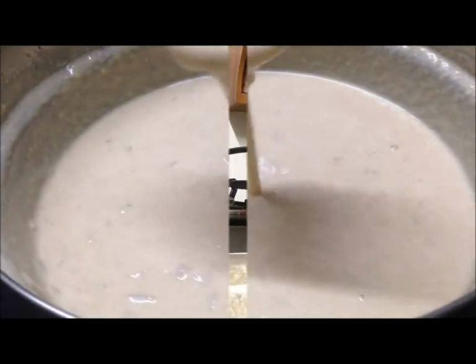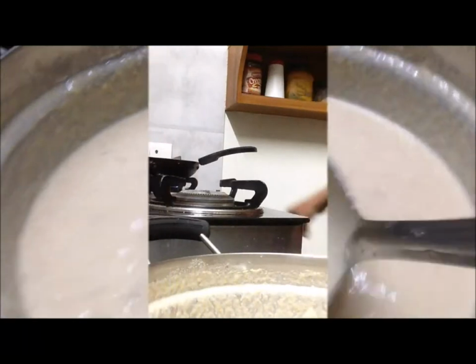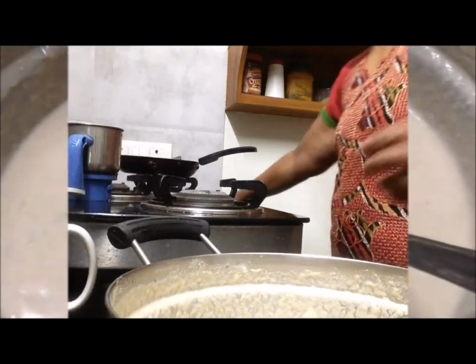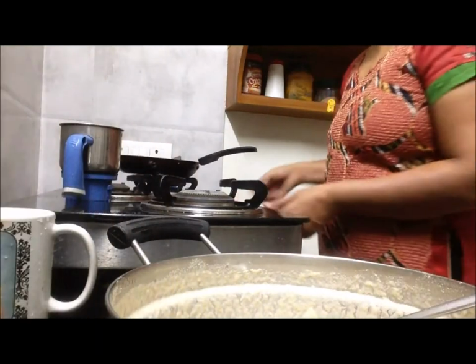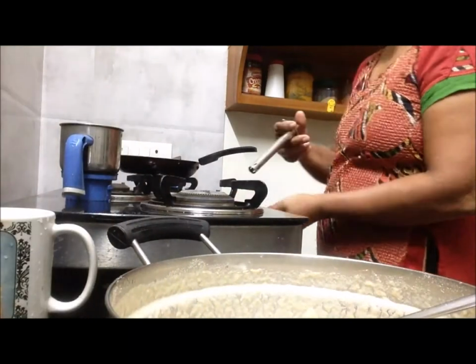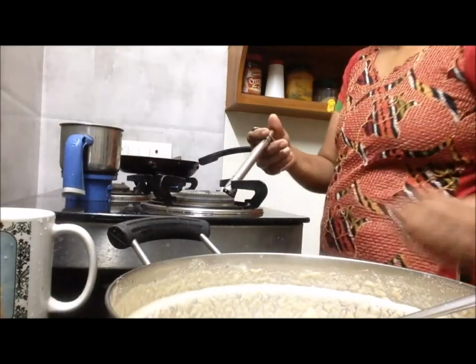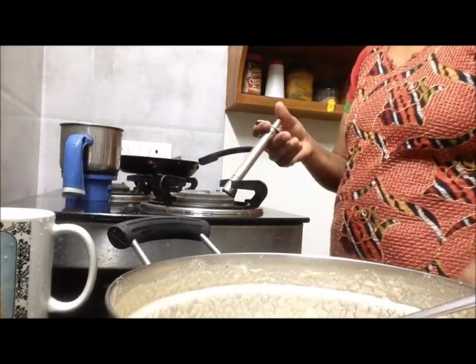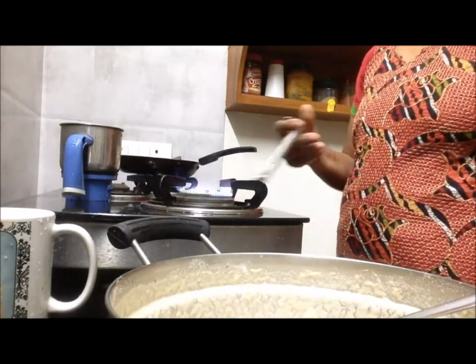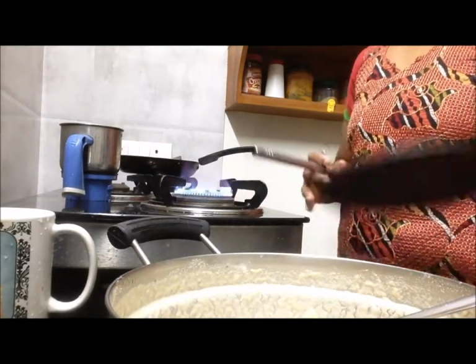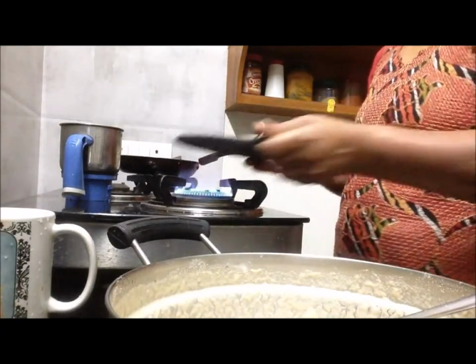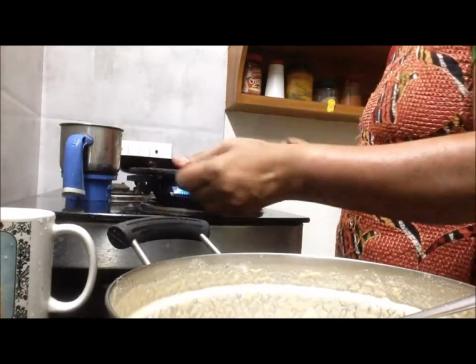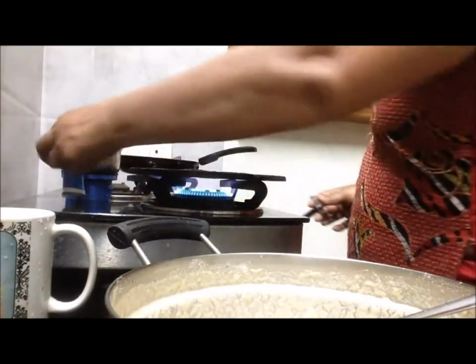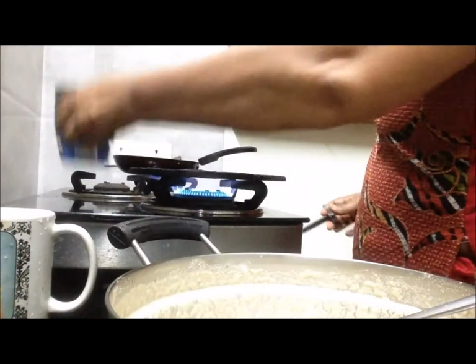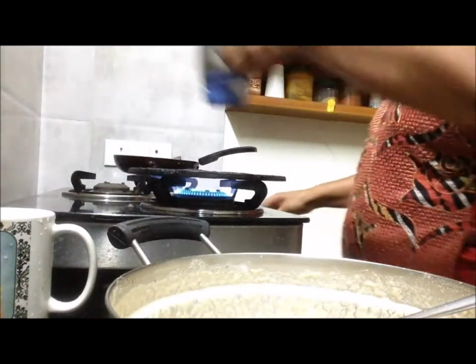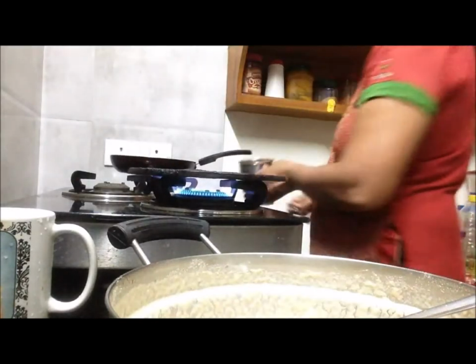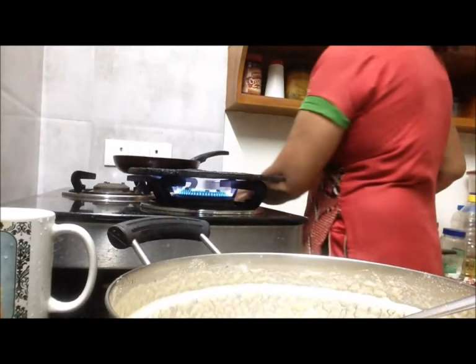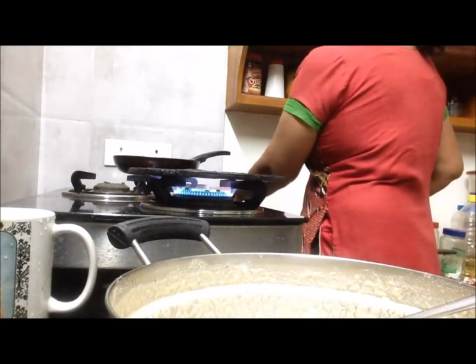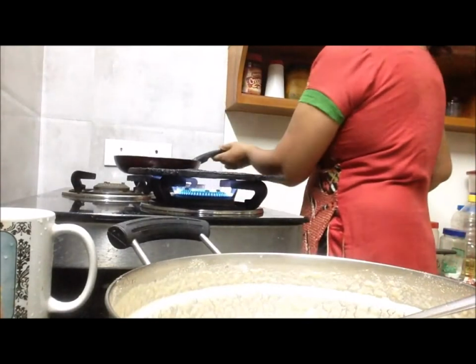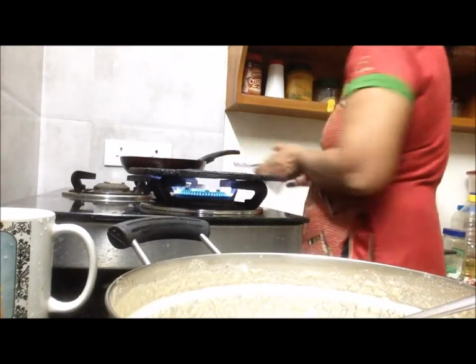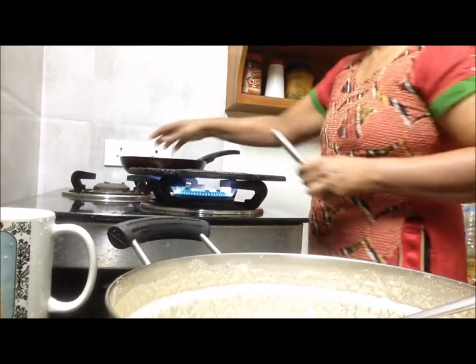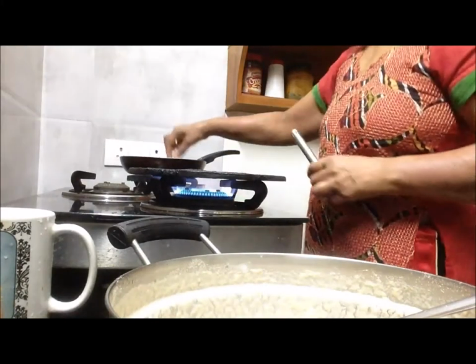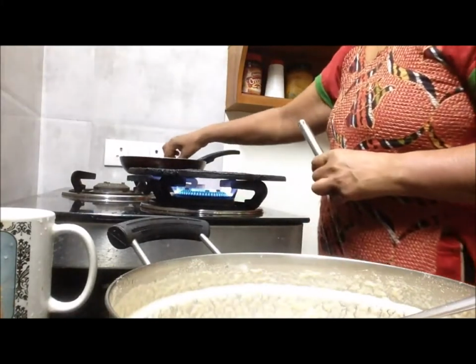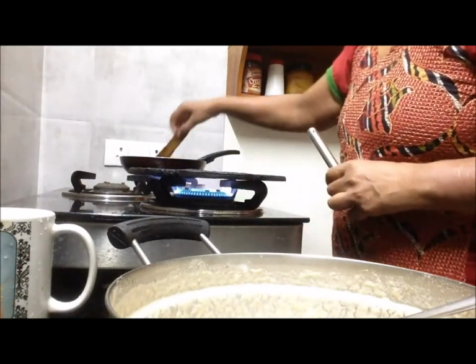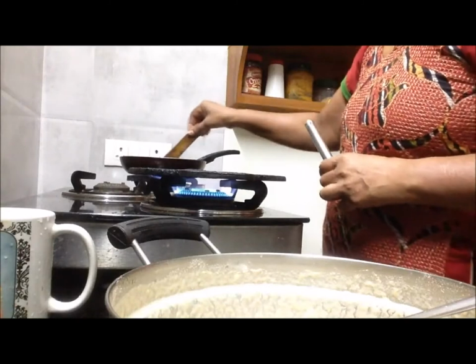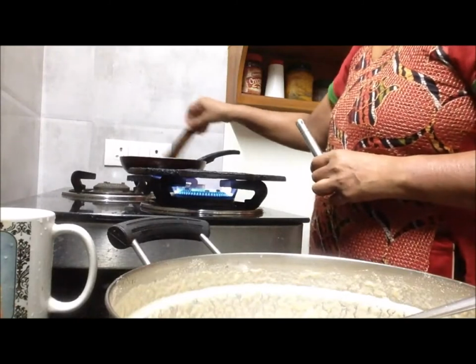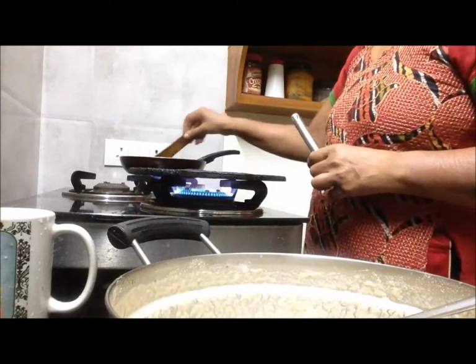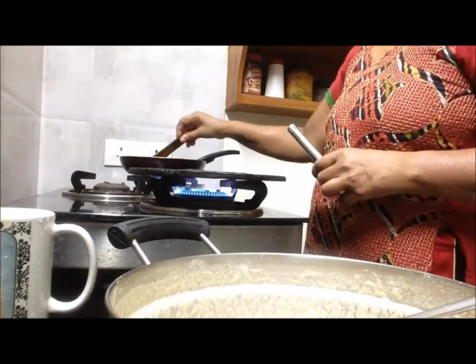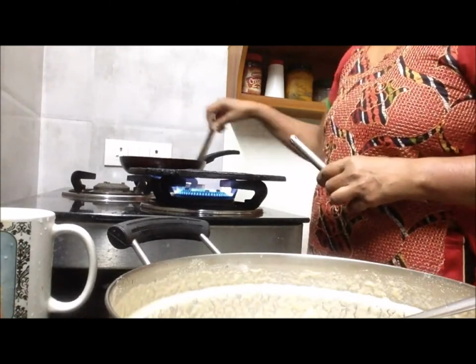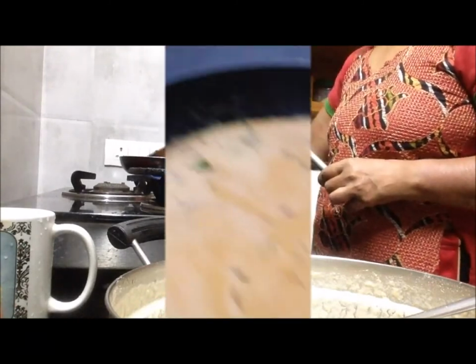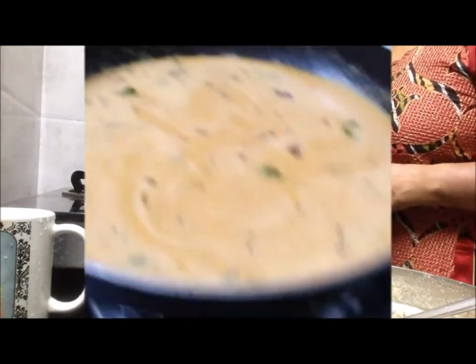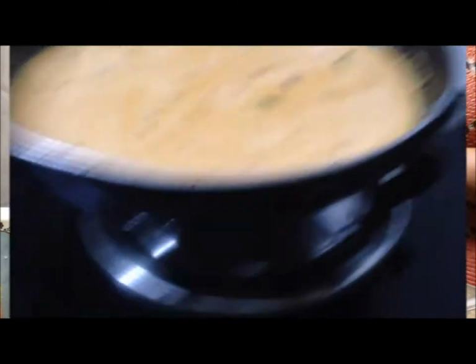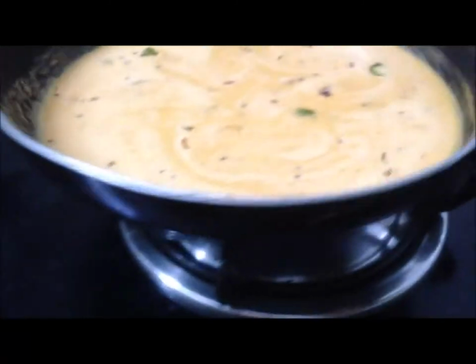Put the salt in the center of the pan, with 1.8% of the water. Now when the salt is combined.